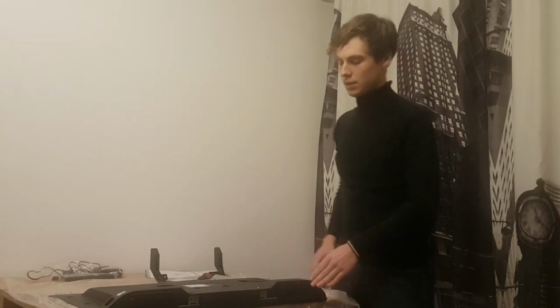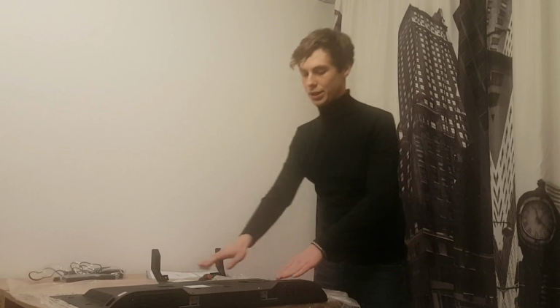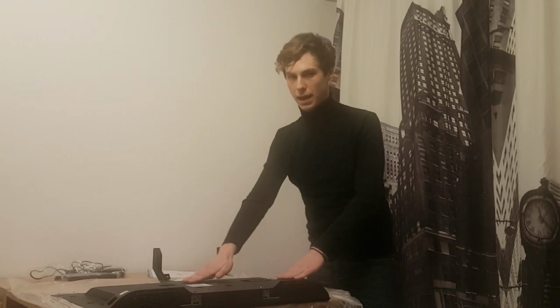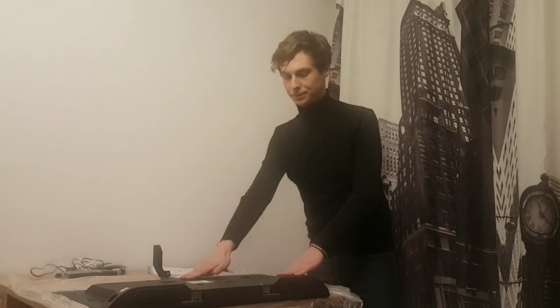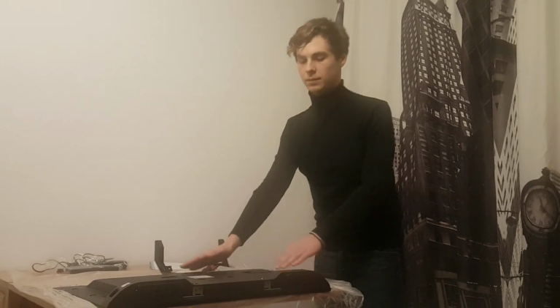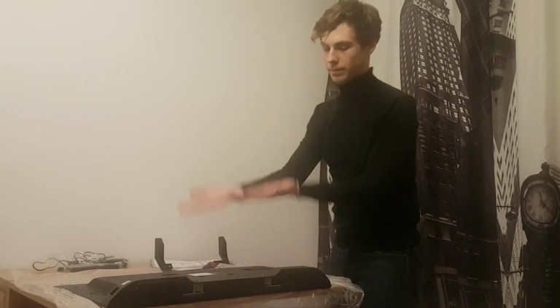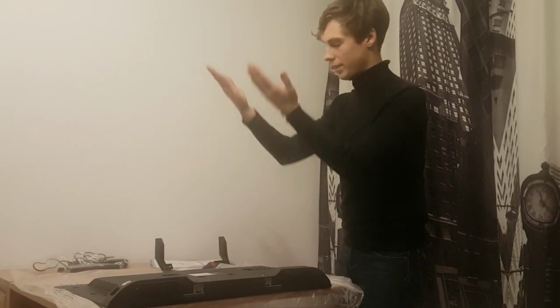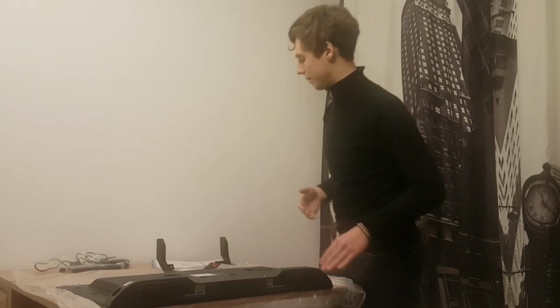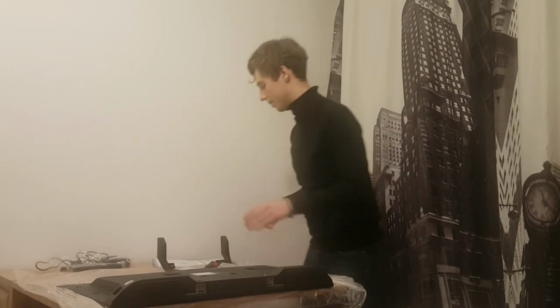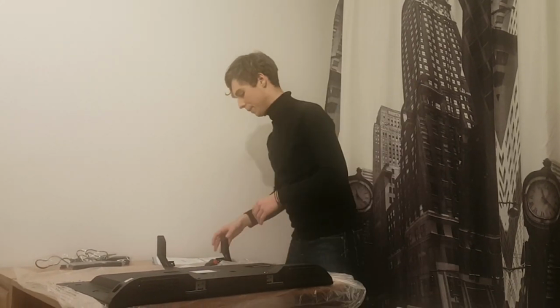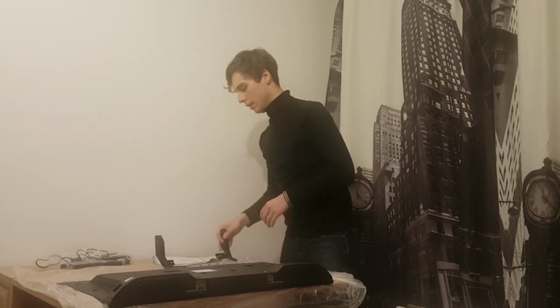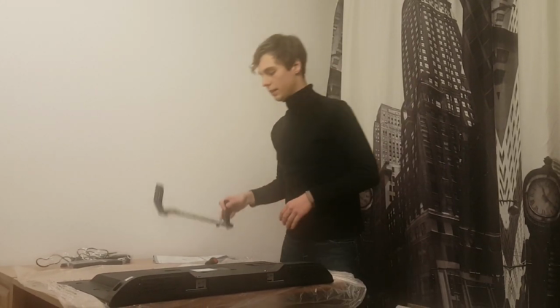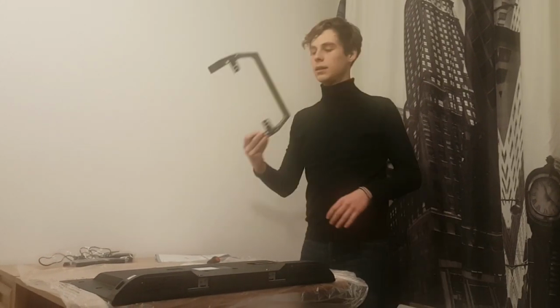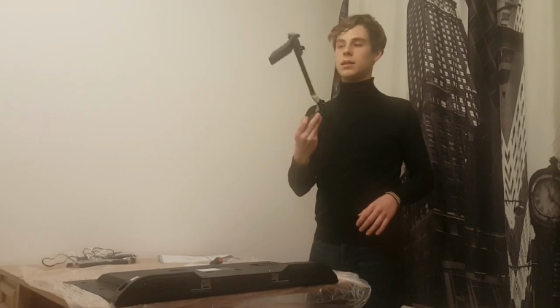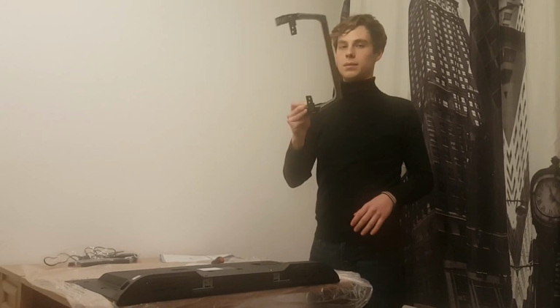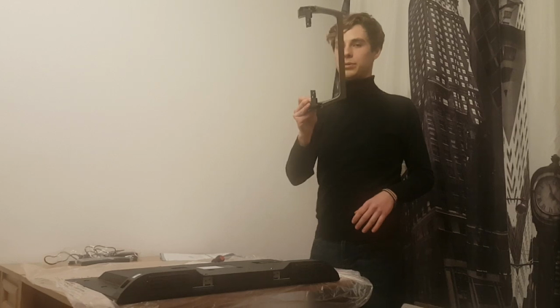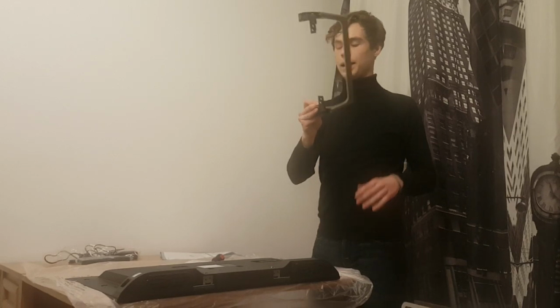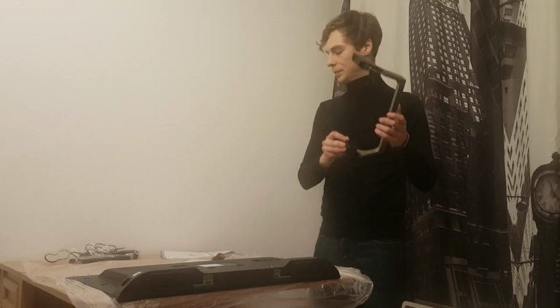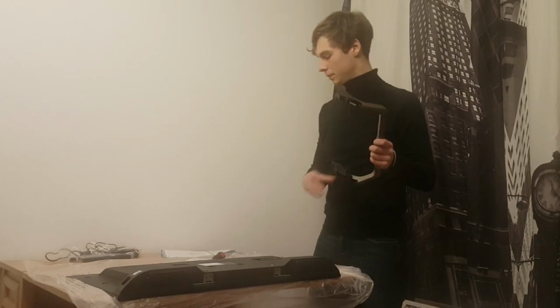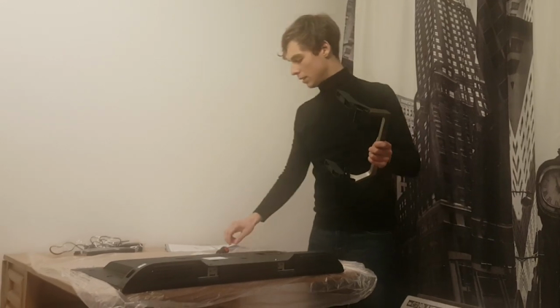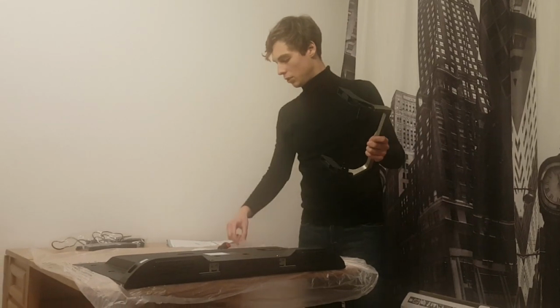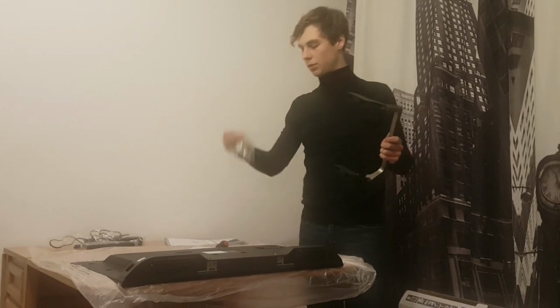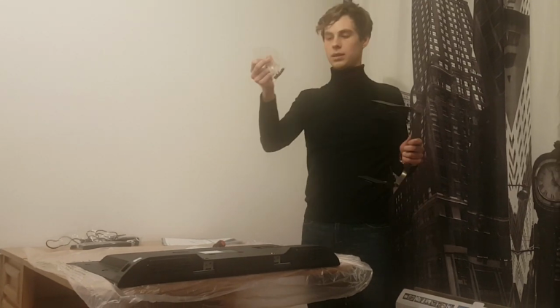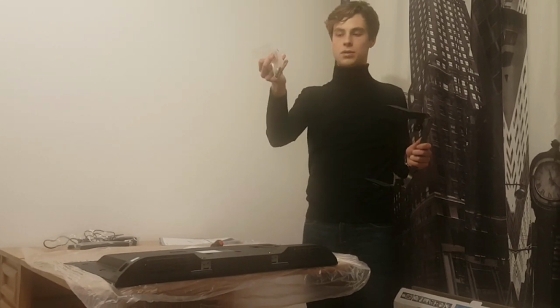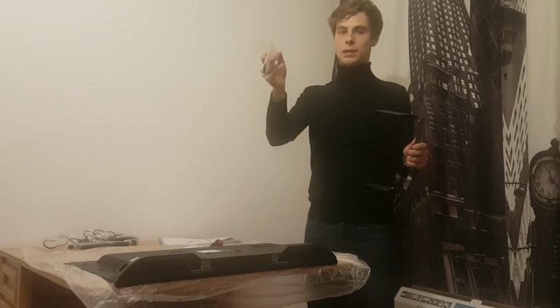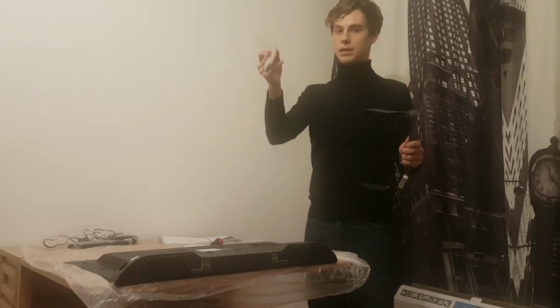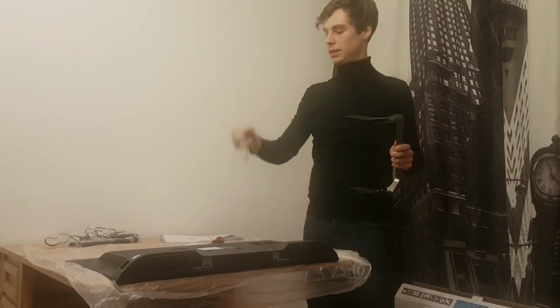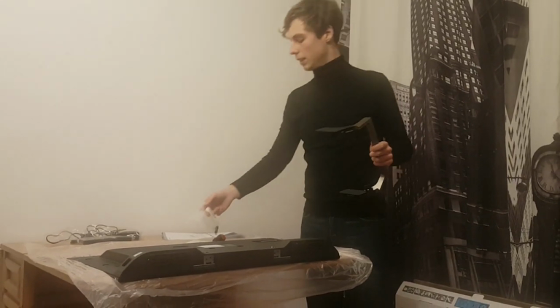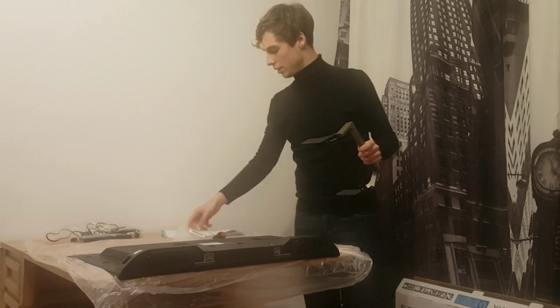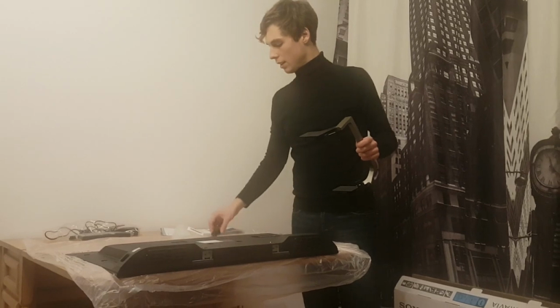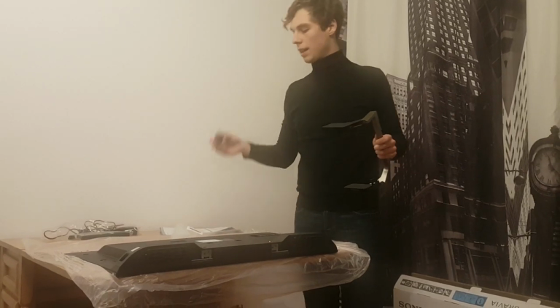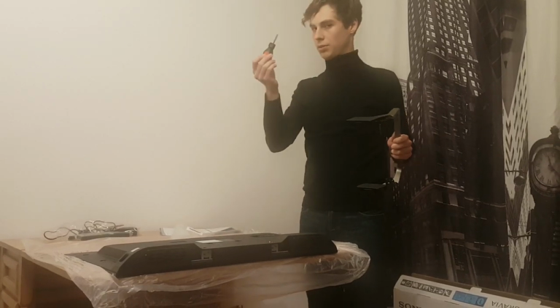So here is the back — the back is upside. Take the mounting line. You're going to need the screws that came inside with the television and the screwdriver.